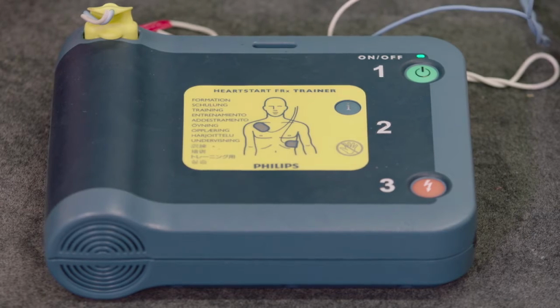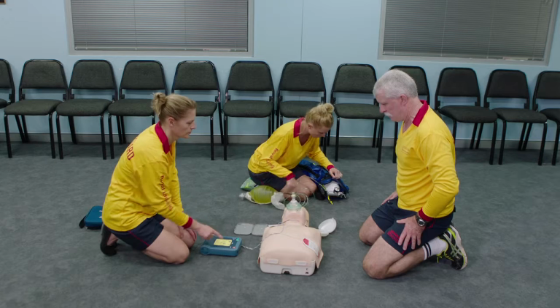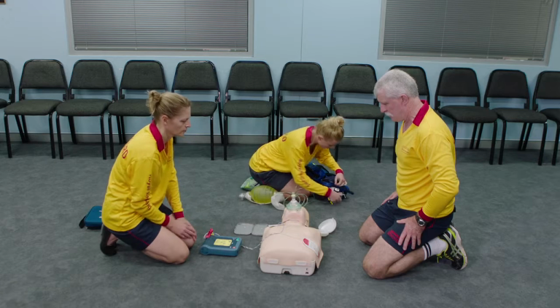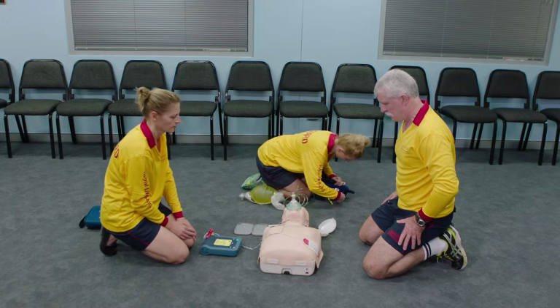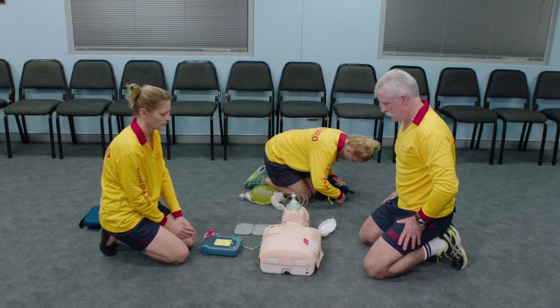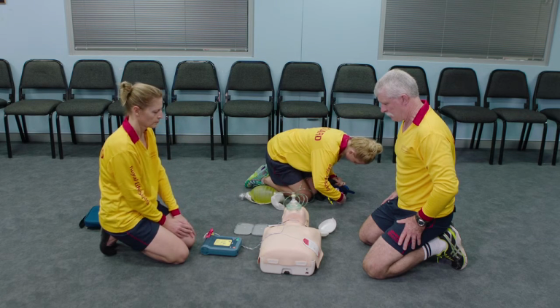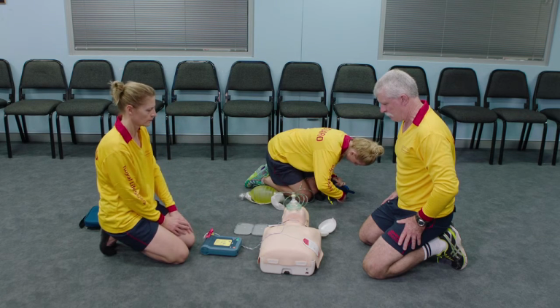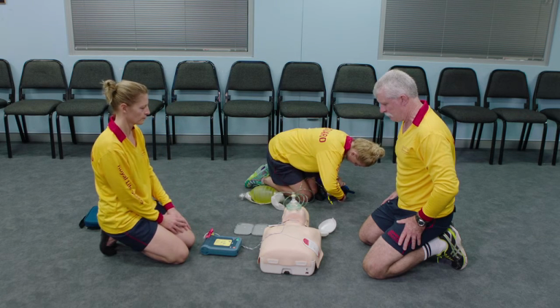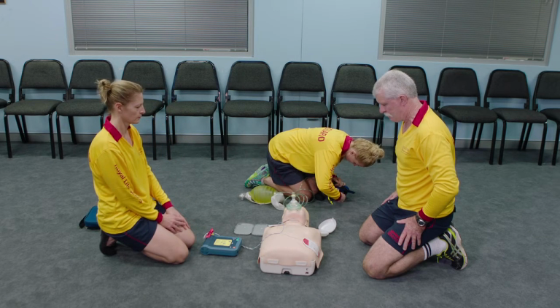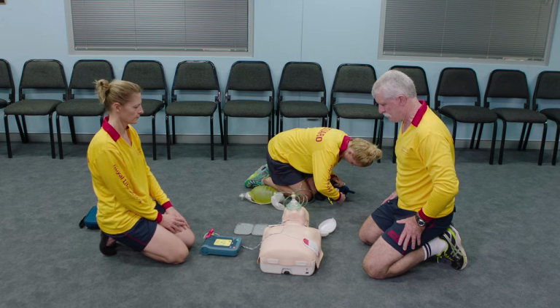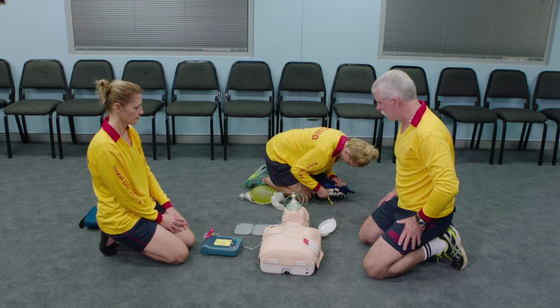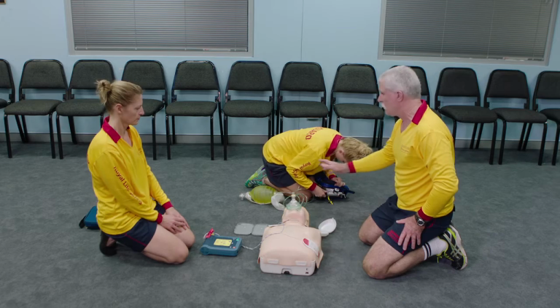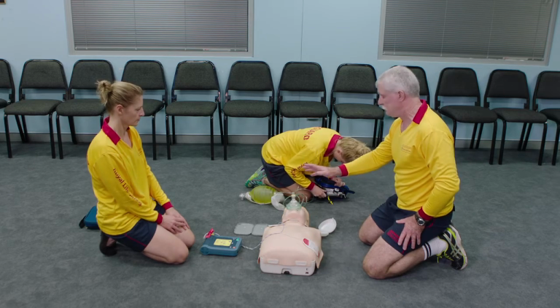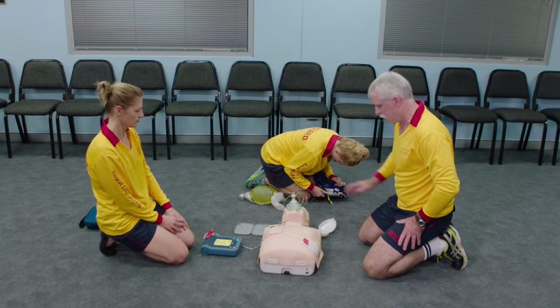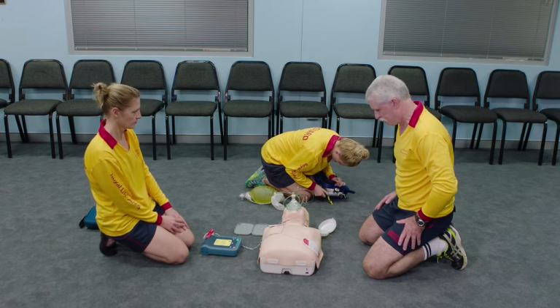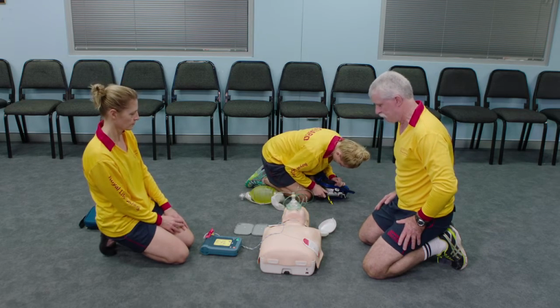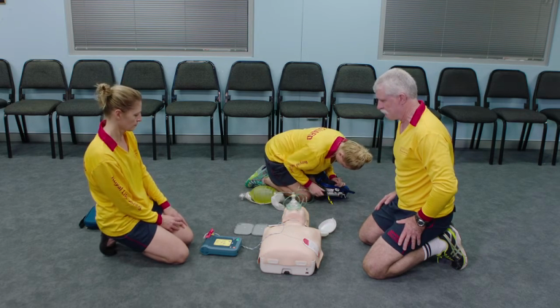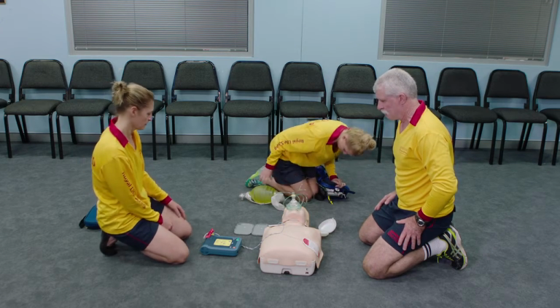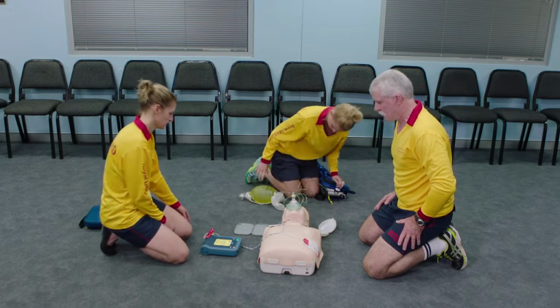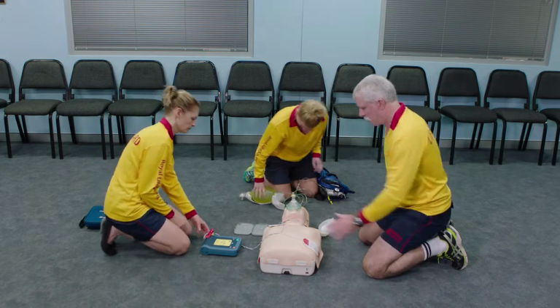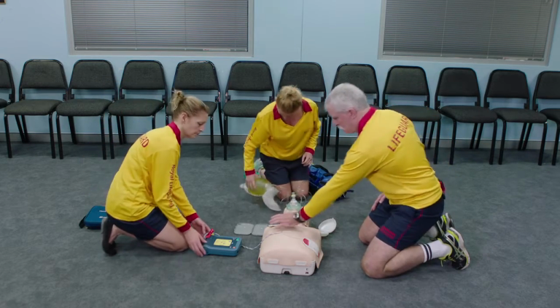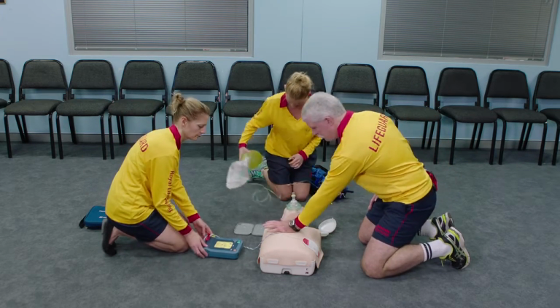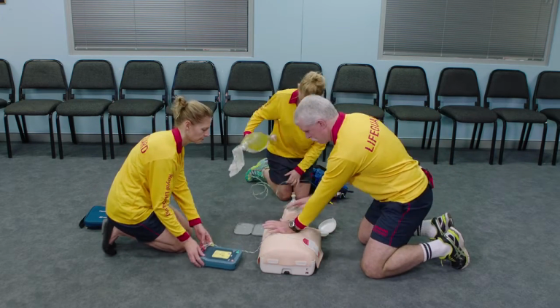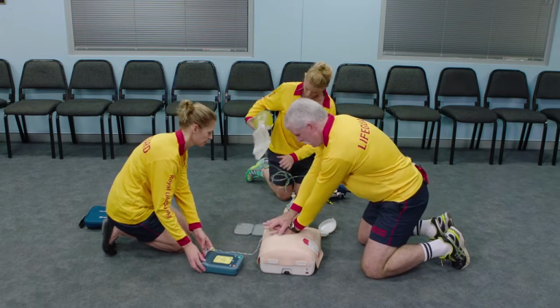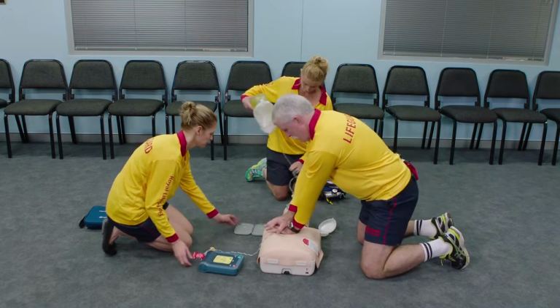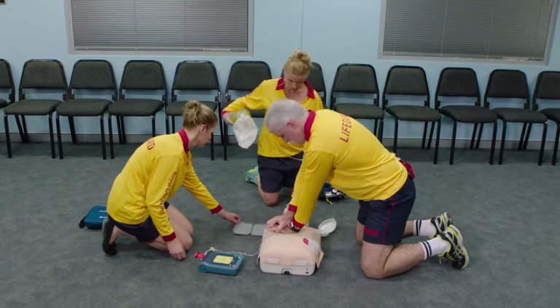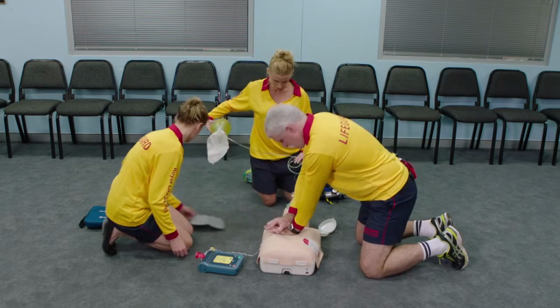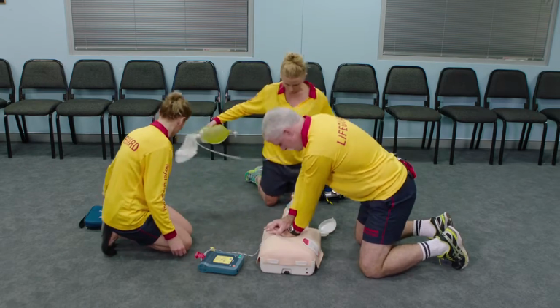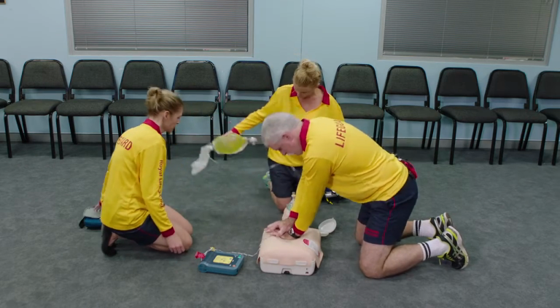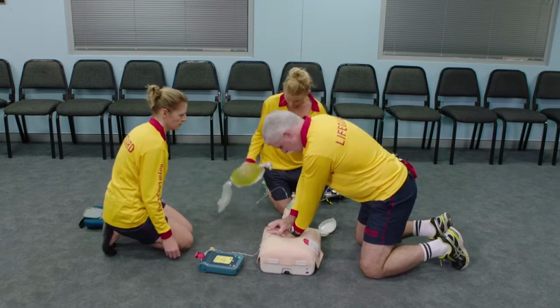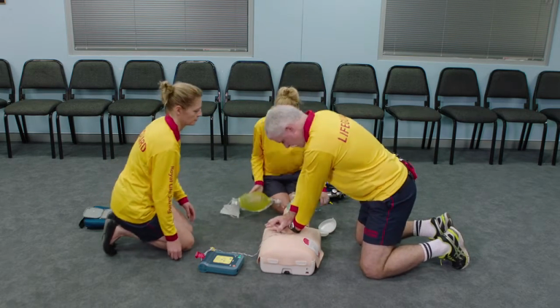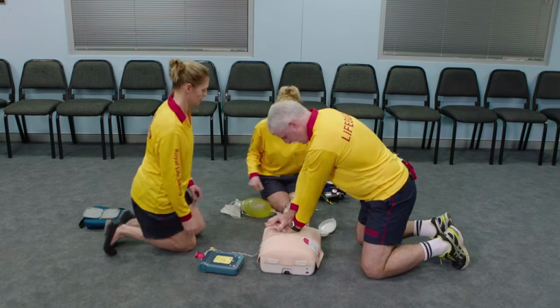Be sure the ambulance service has been called. It is safe to touch the patient. Start CPR. For help with CPR, press the flashing blue button.